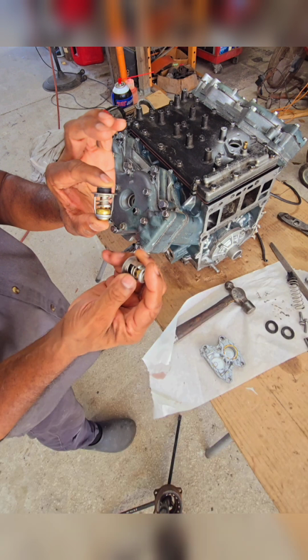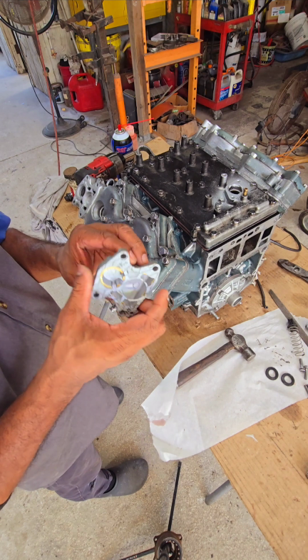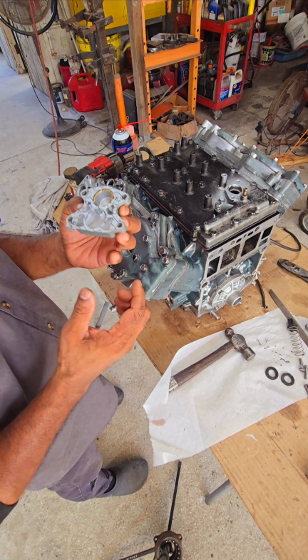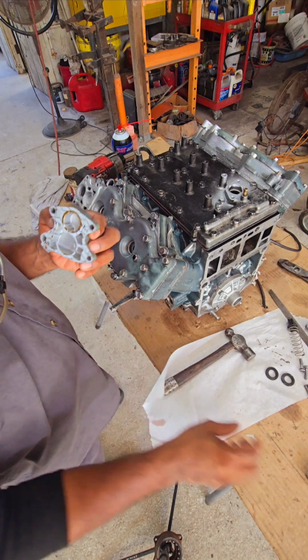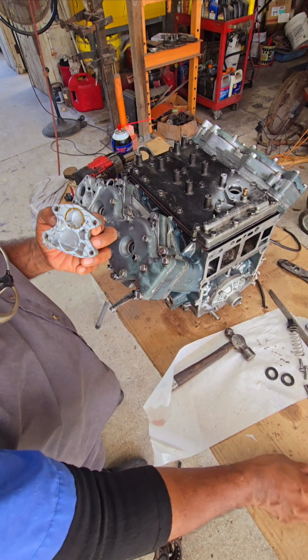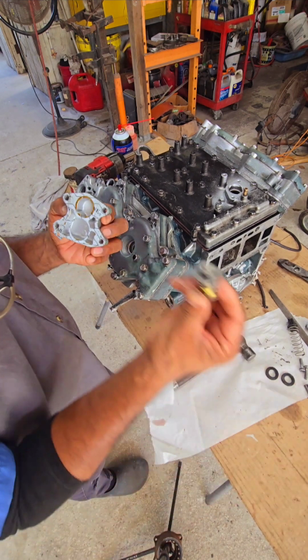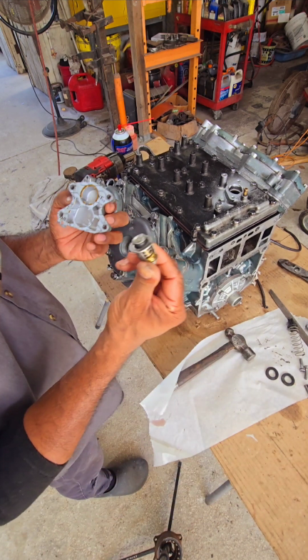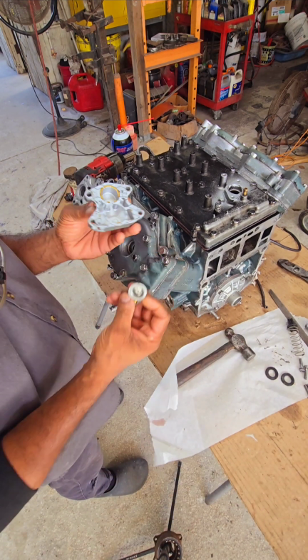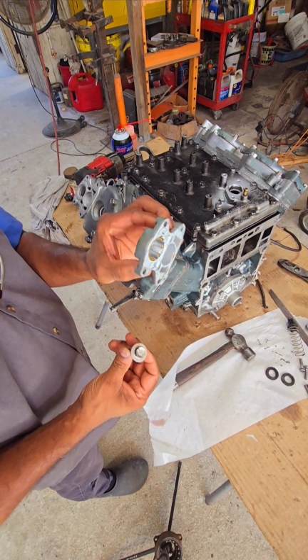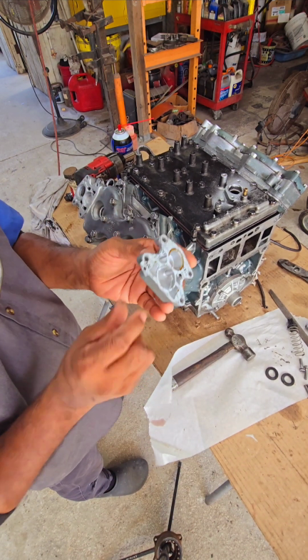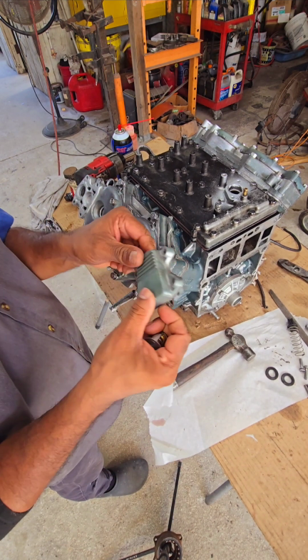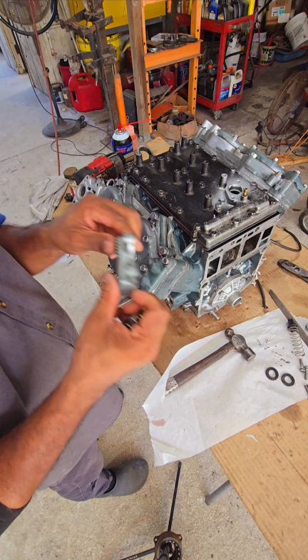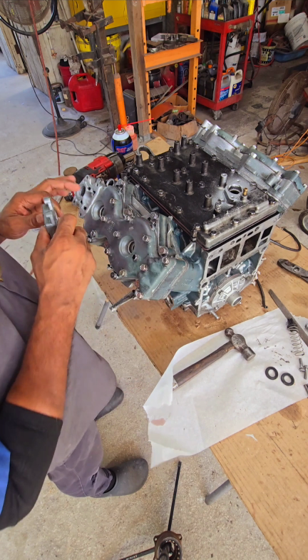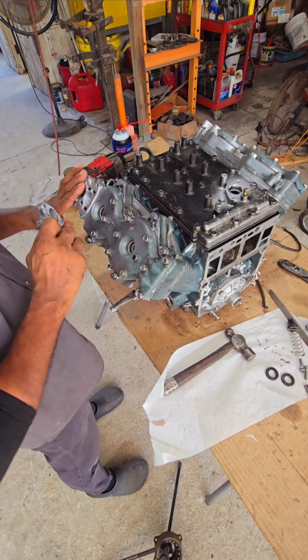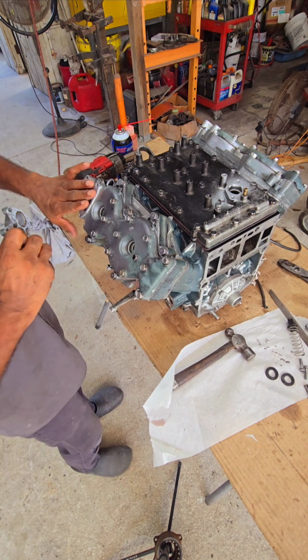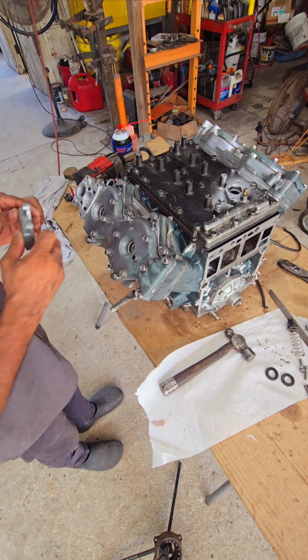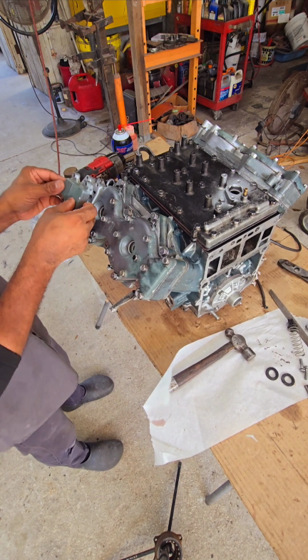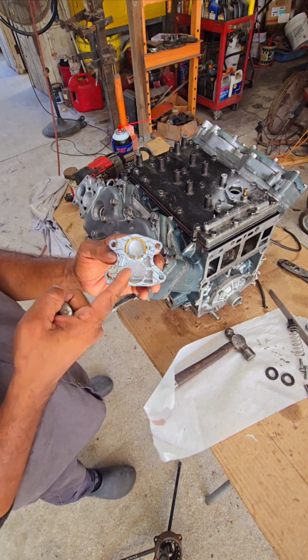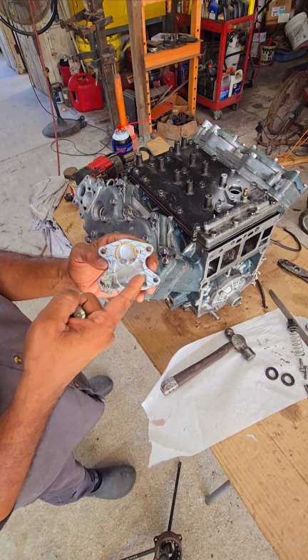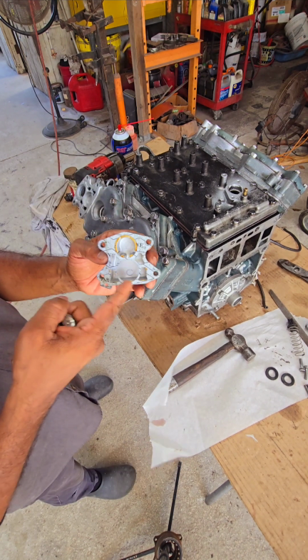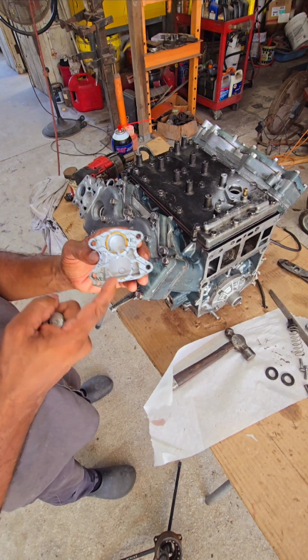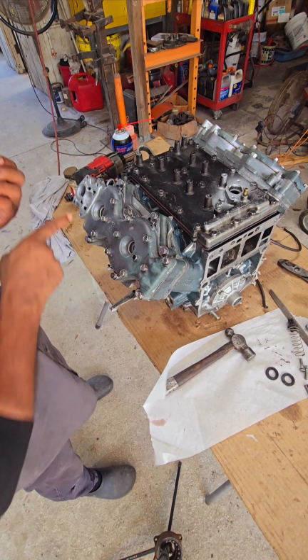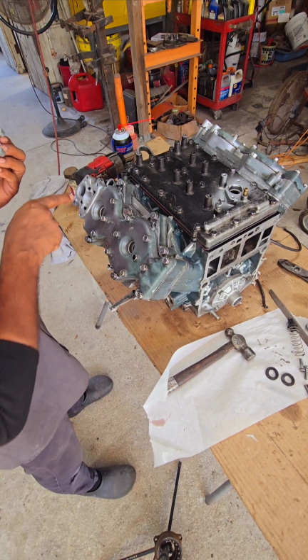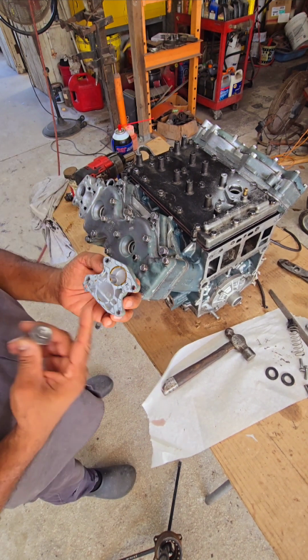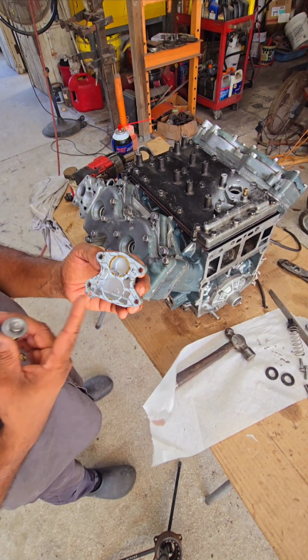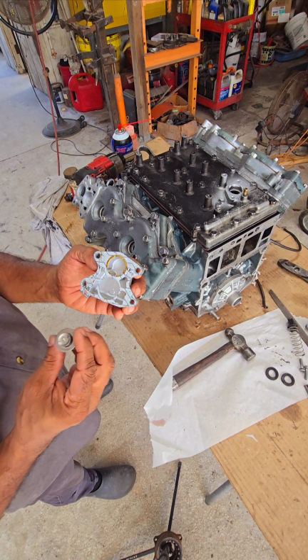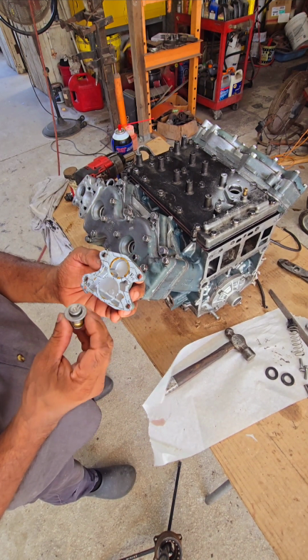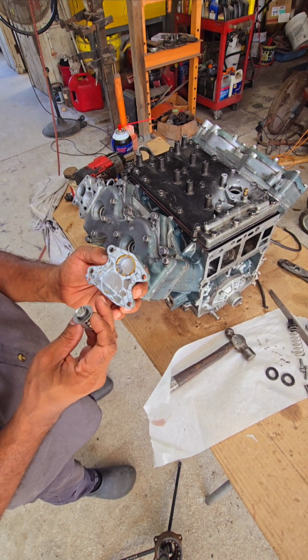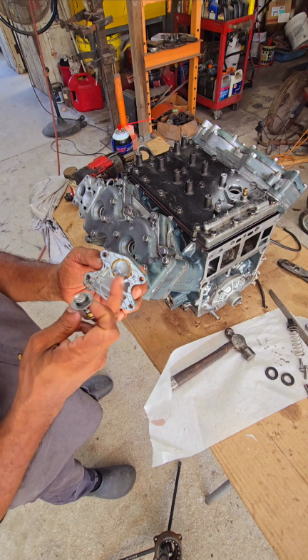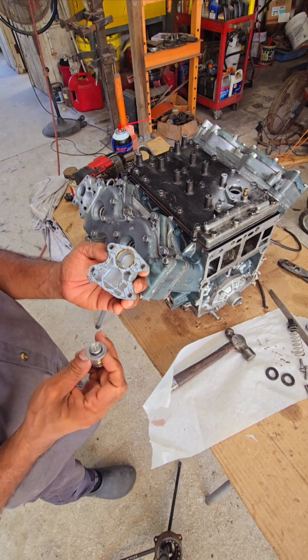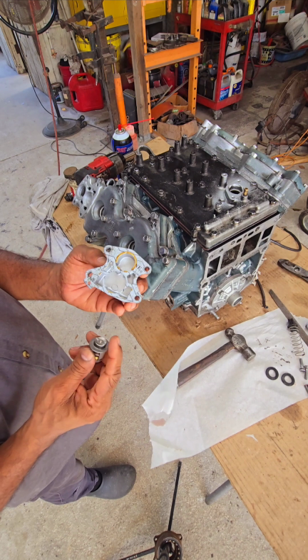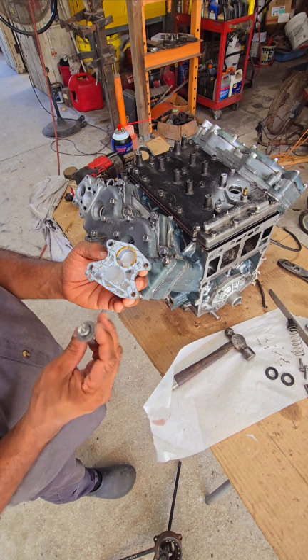It's time for the thermostat. This is the thermostat cover — it goes right in the front of the head. It always gets painted where the water travels. Paint it; that will help protect your engine from excessive corrosion.